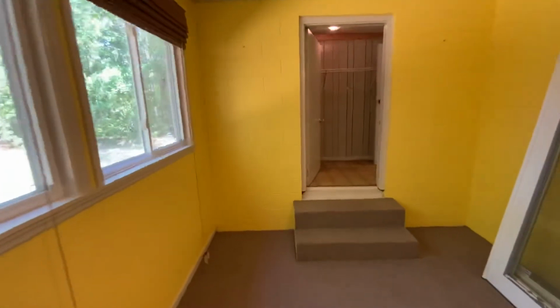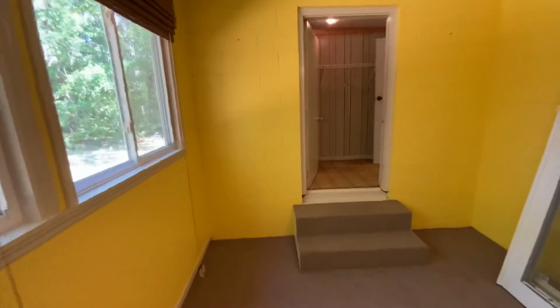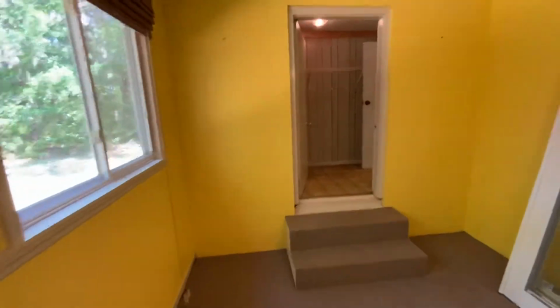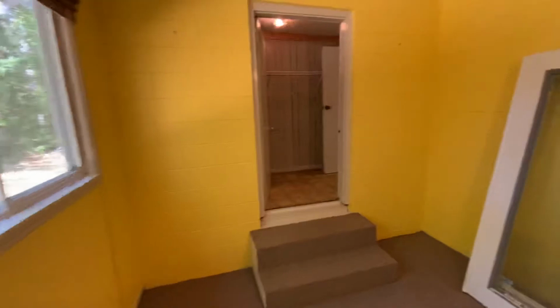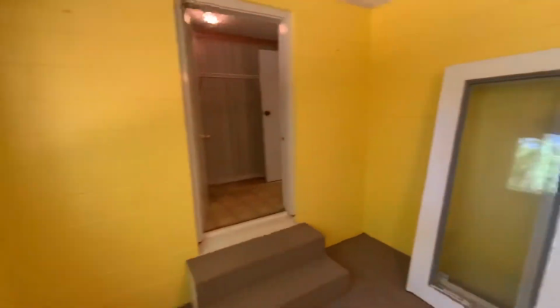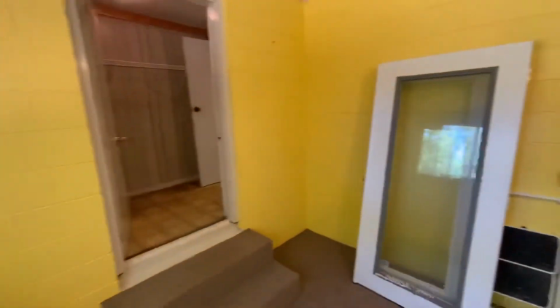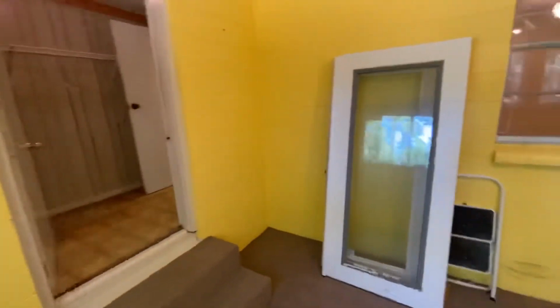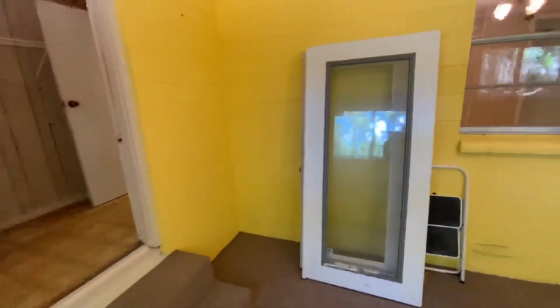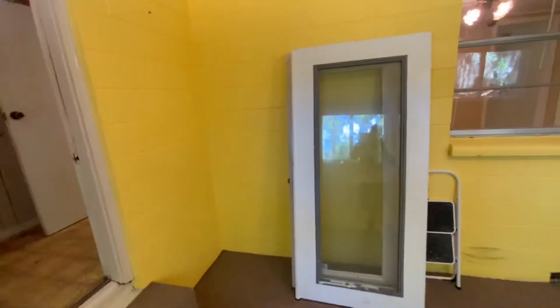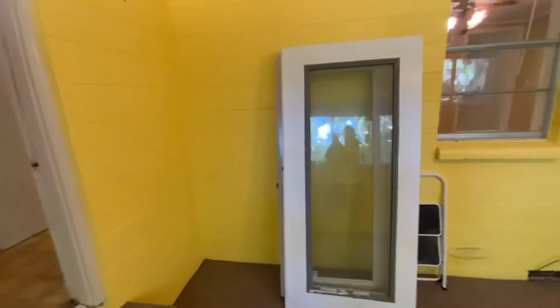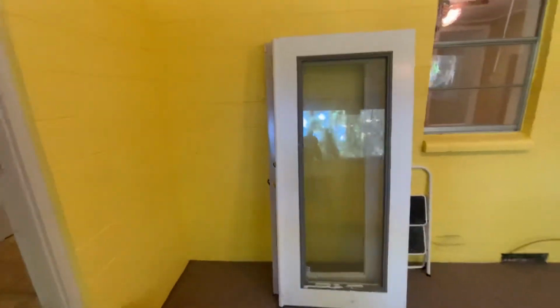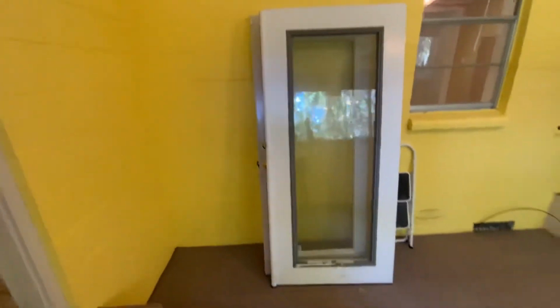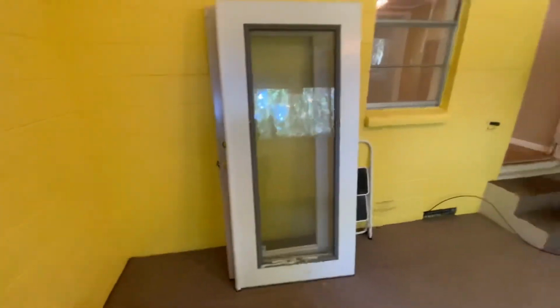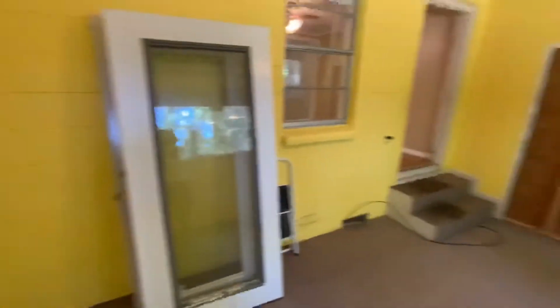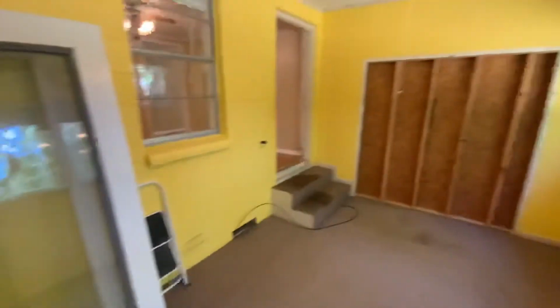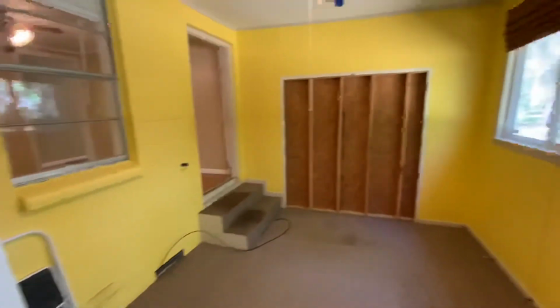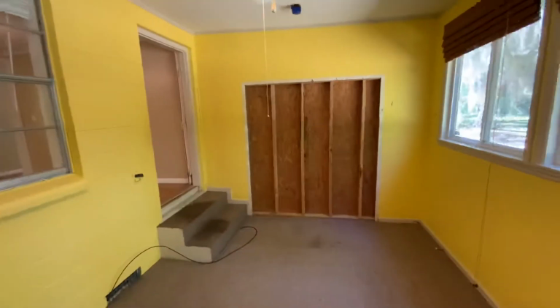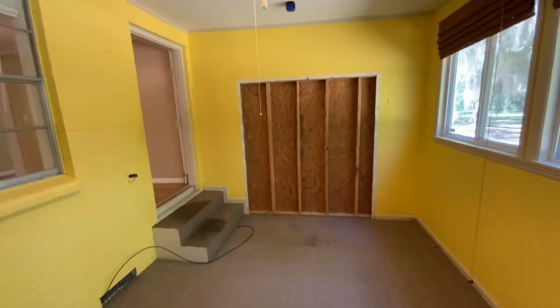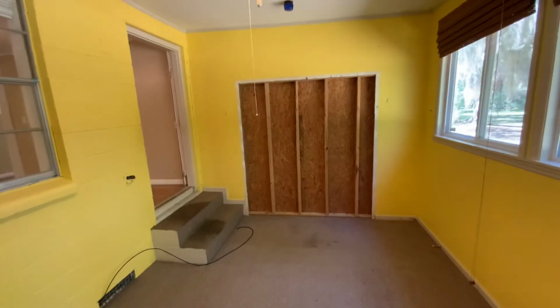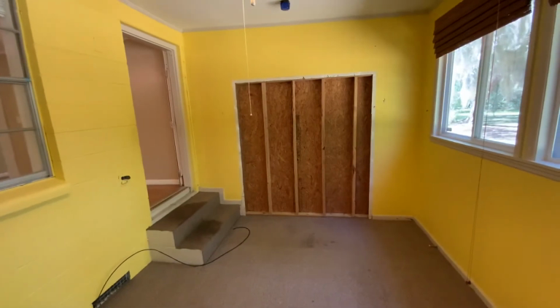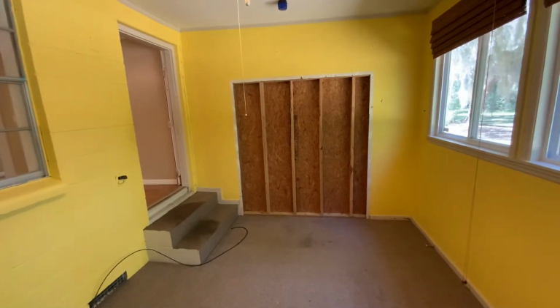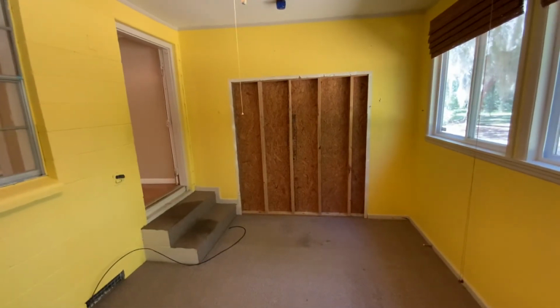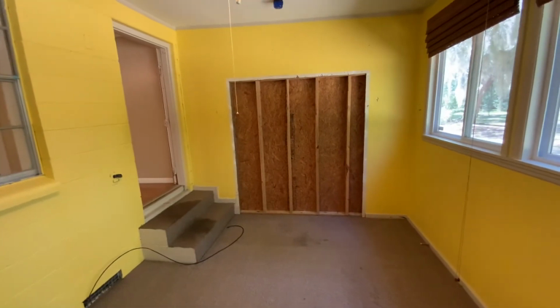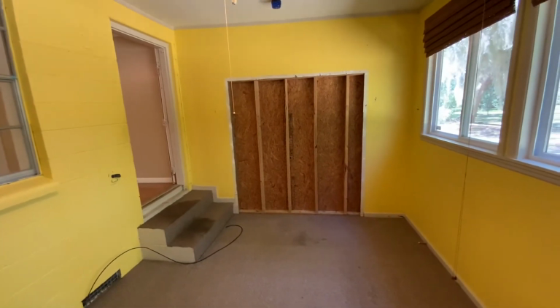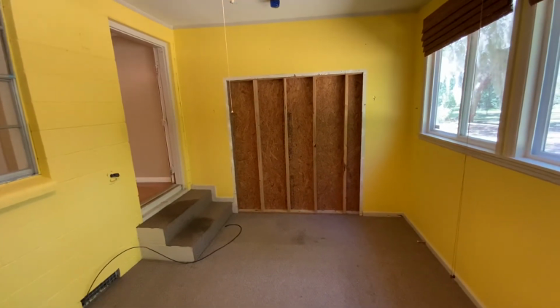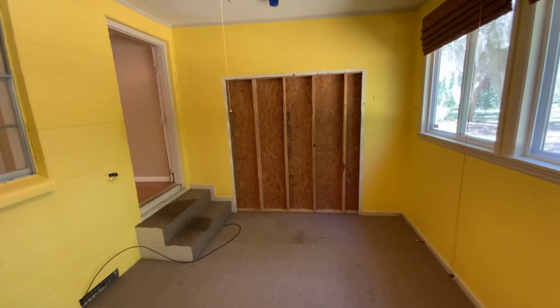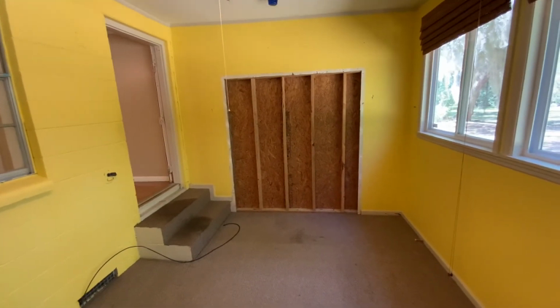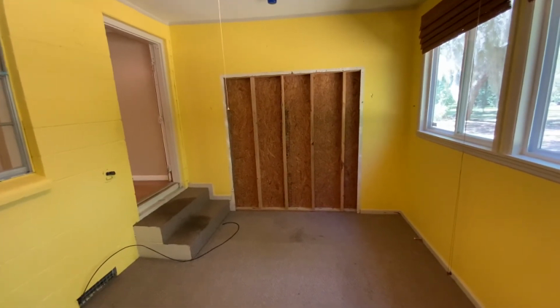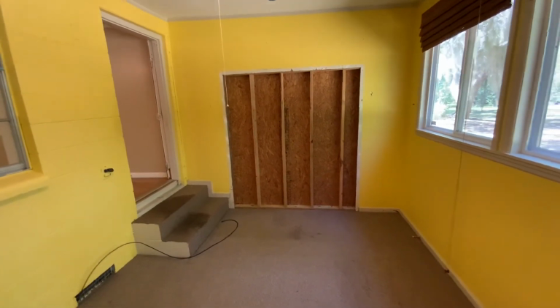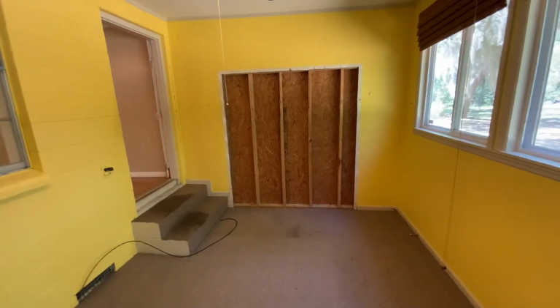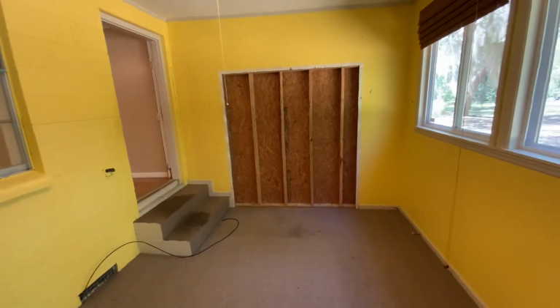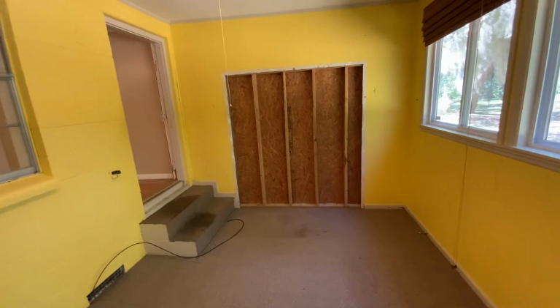The utility room is straight ahead. These doors actually lead there — they're just covered over right now, but those French doors could be replaced and put right back in place.